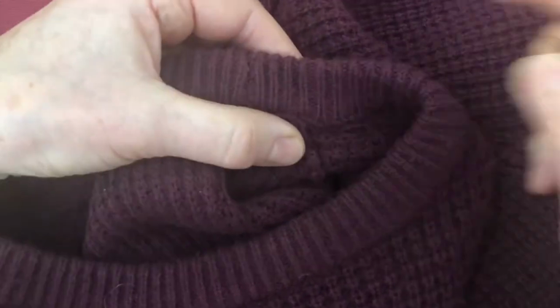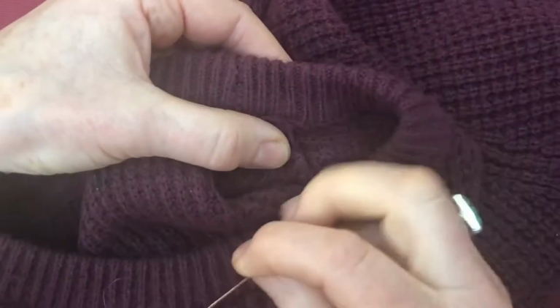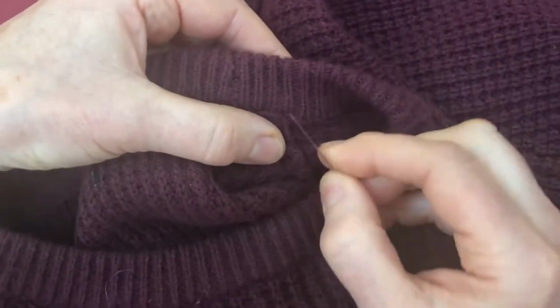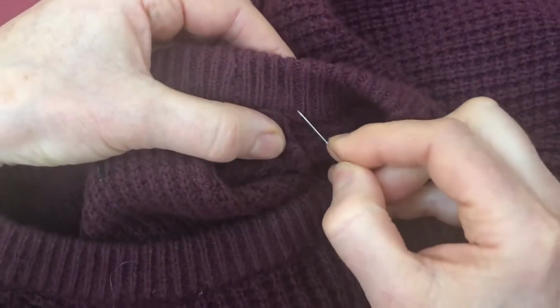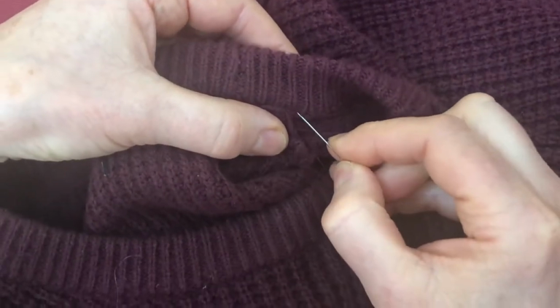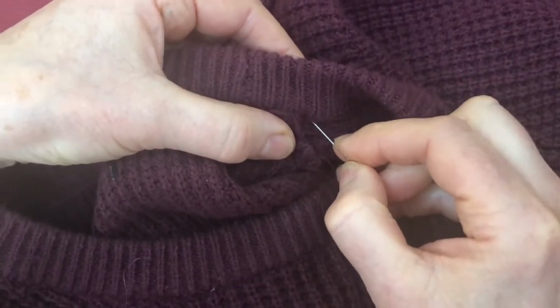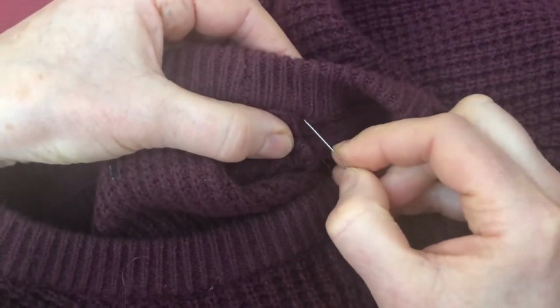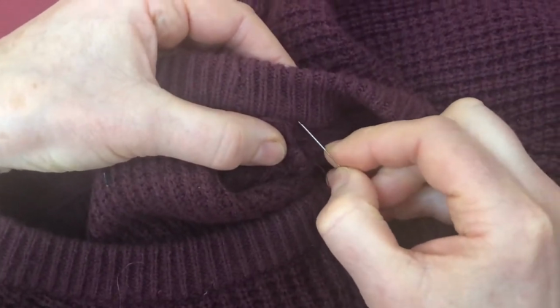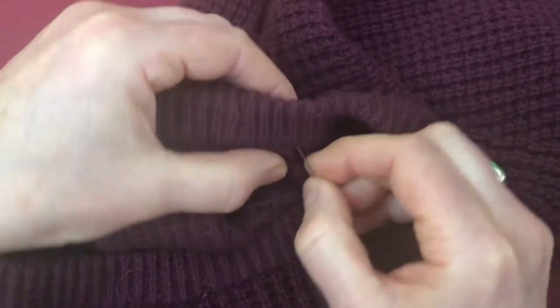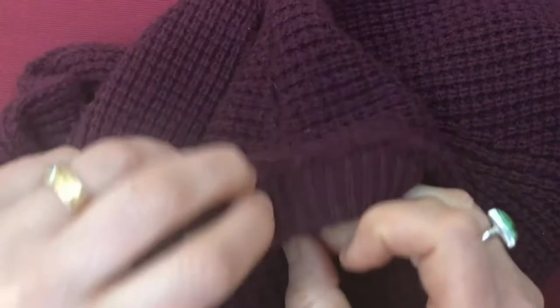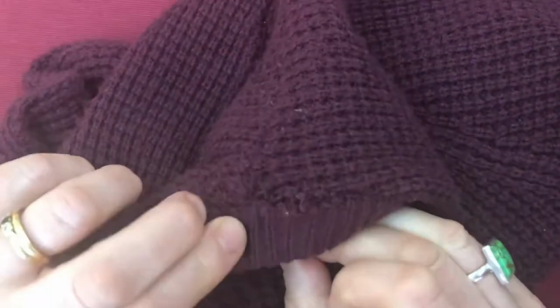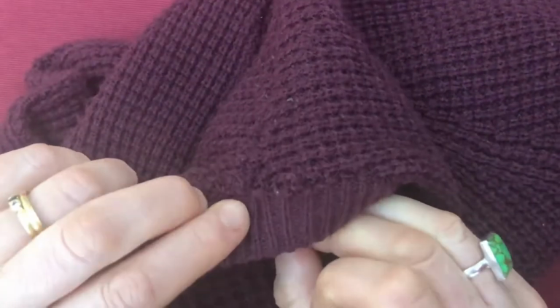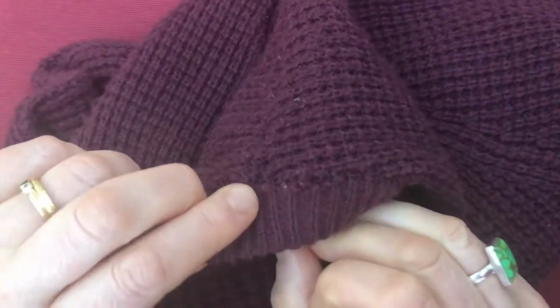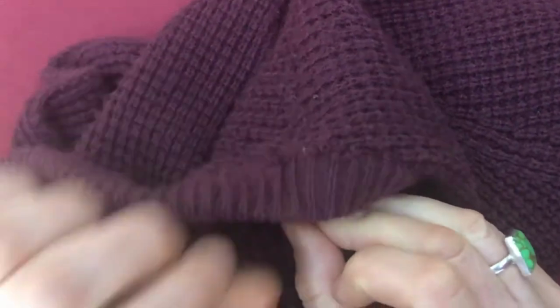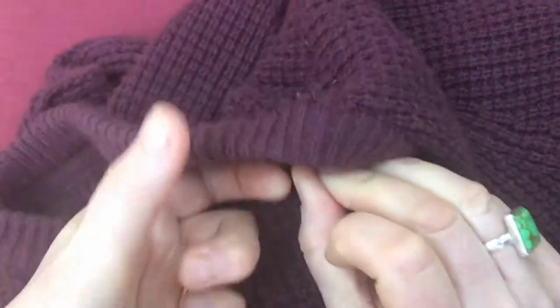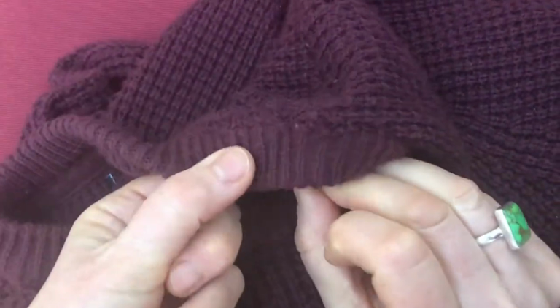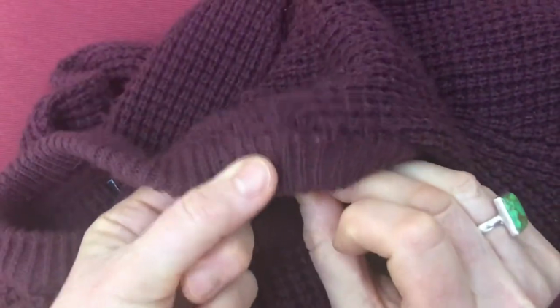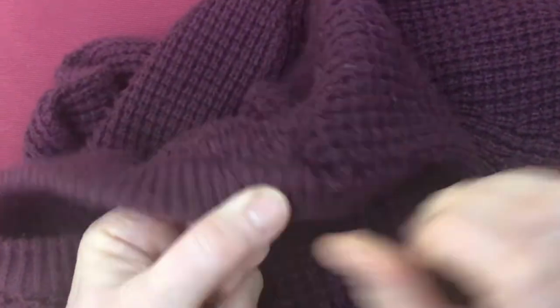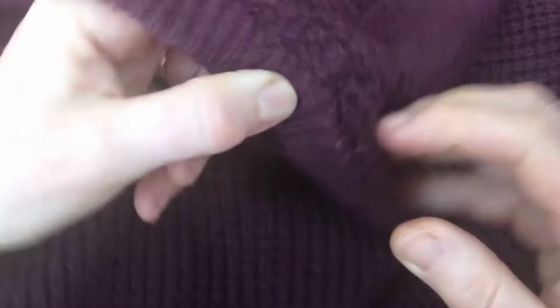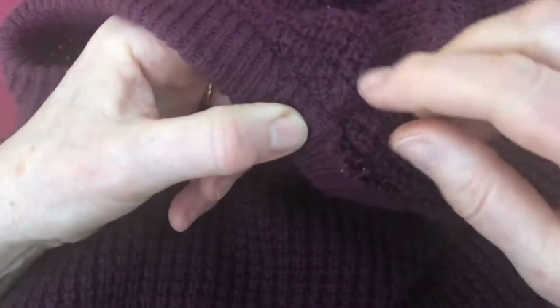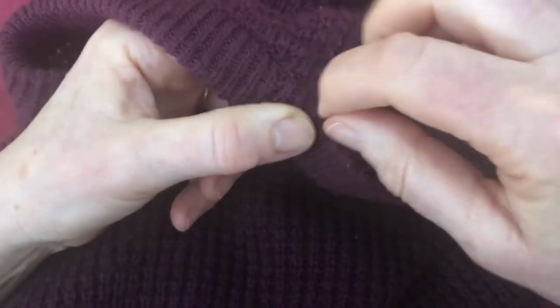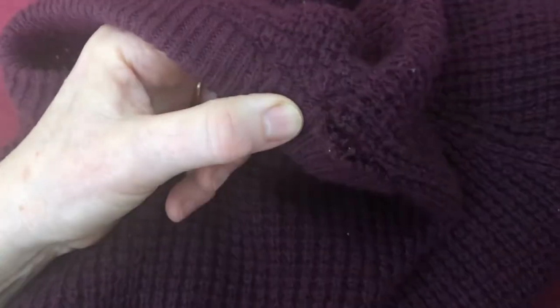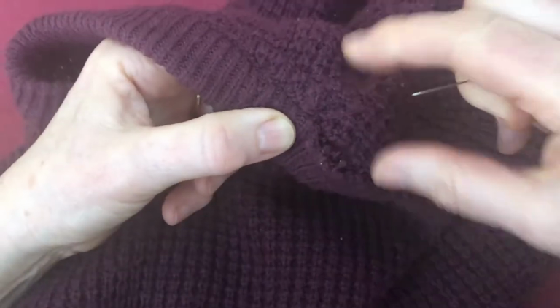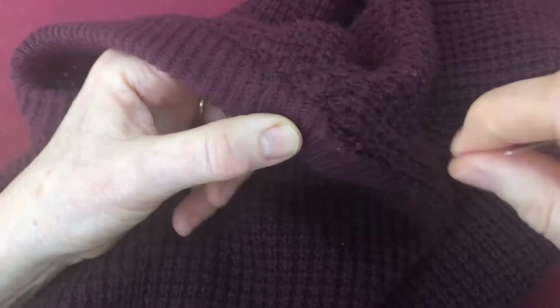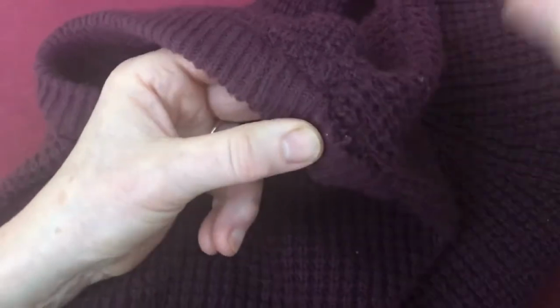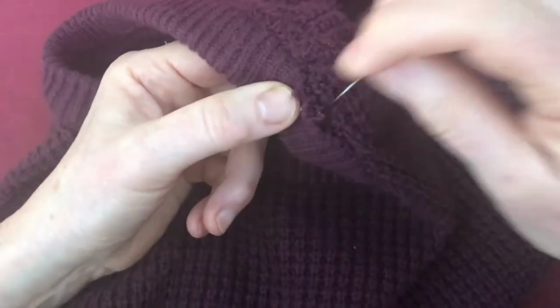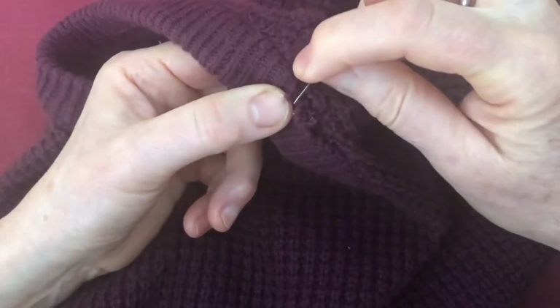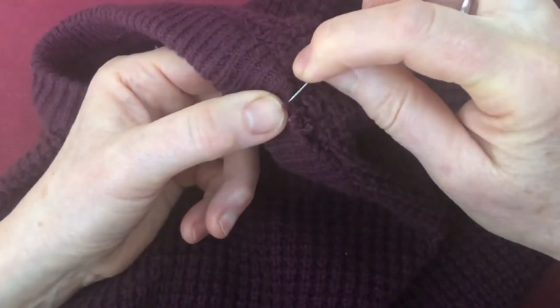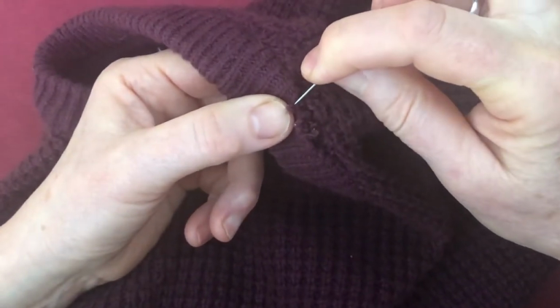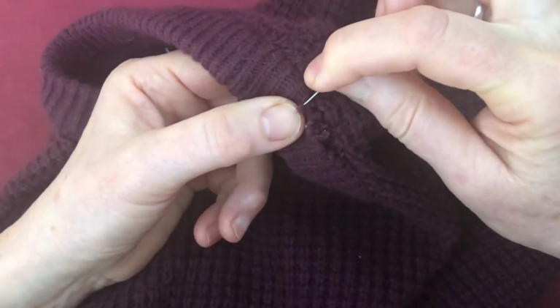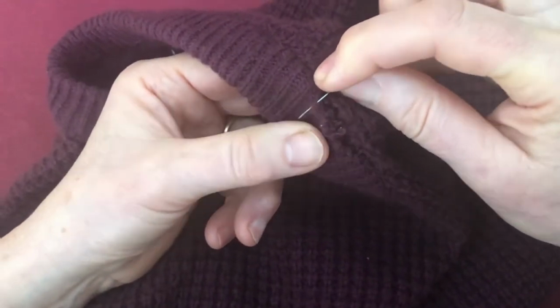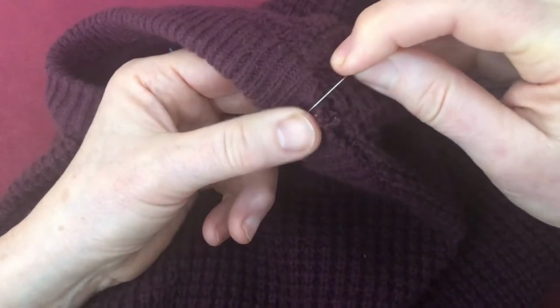So from the back I'm going to take the thread through to the front. There we are — it's come through, but now I'm going to put it through the loop.